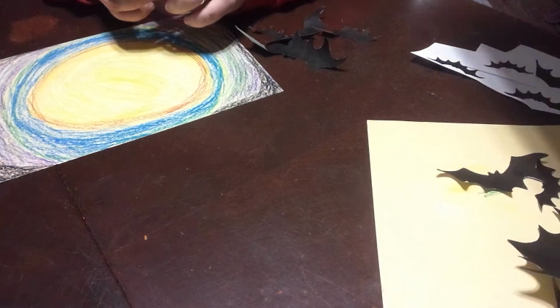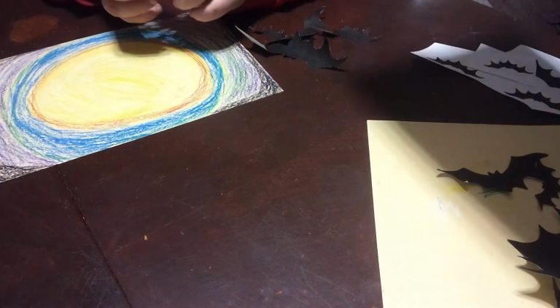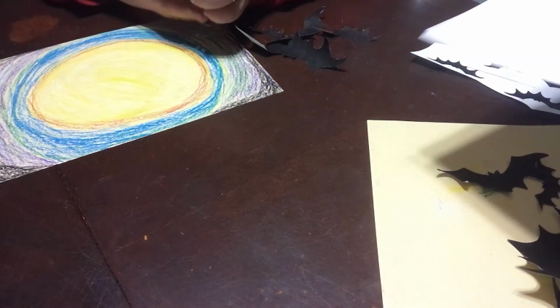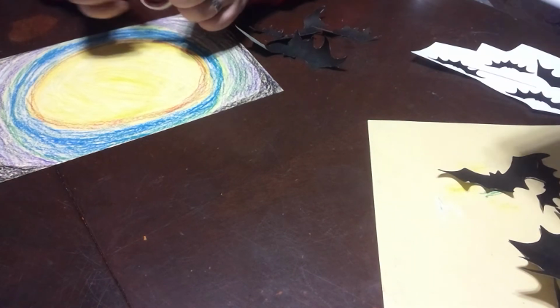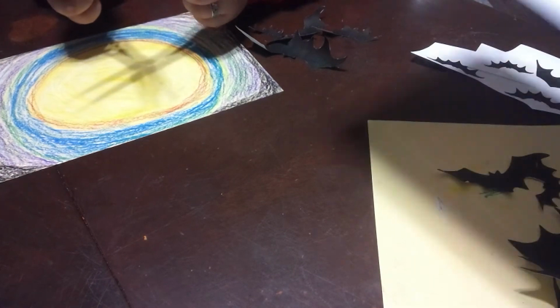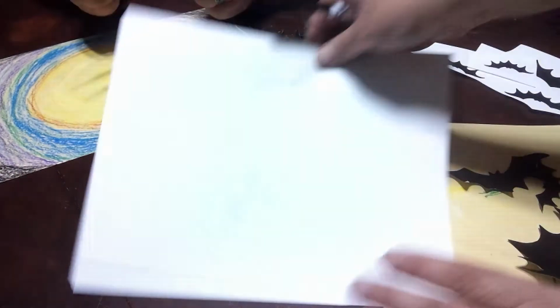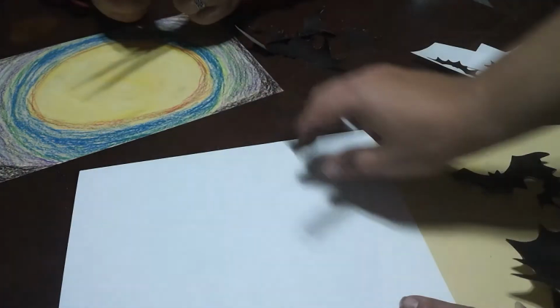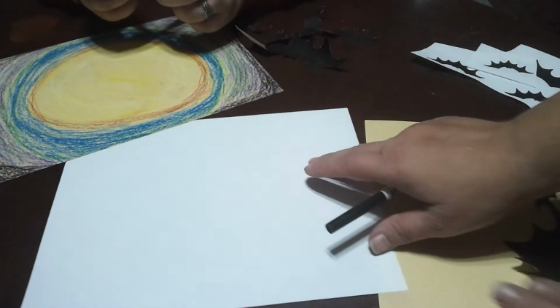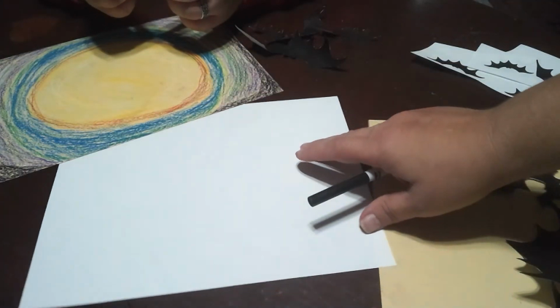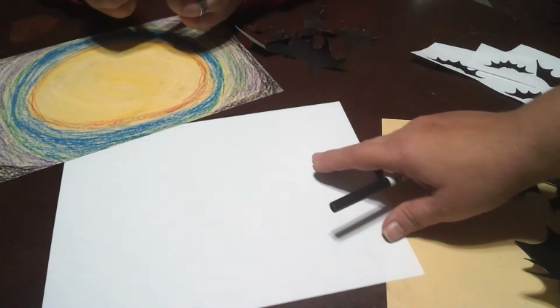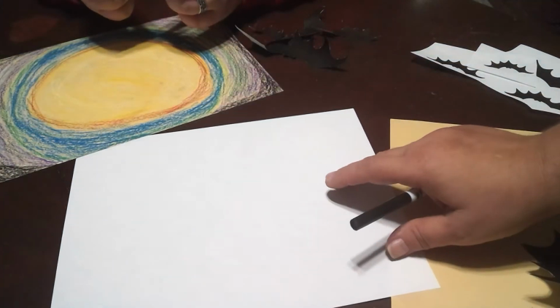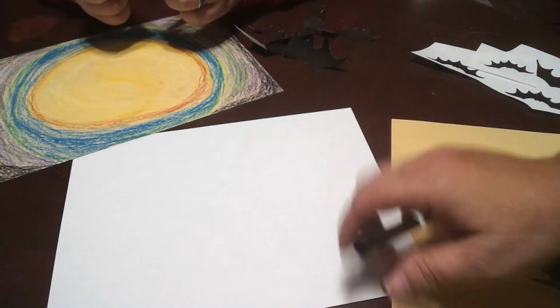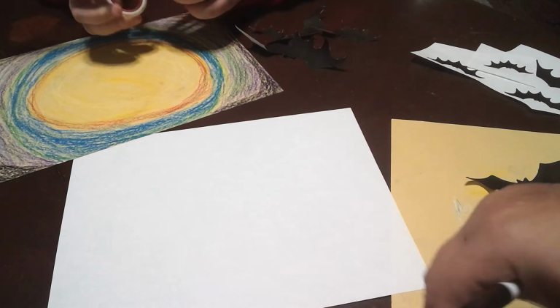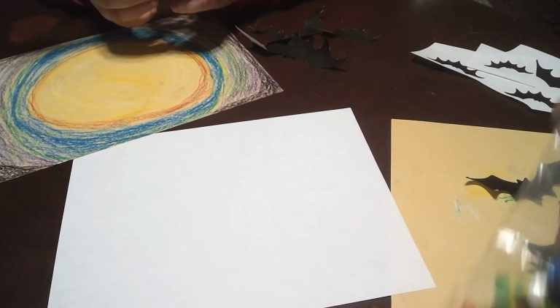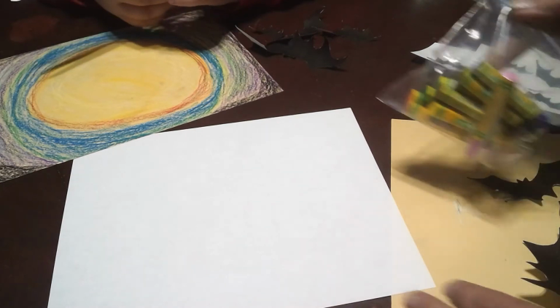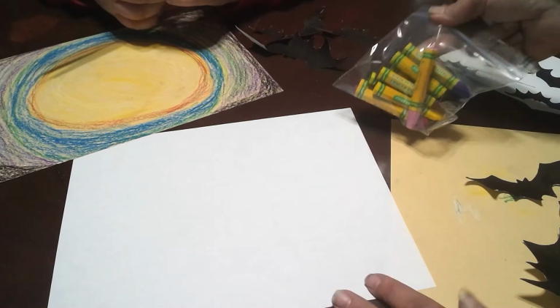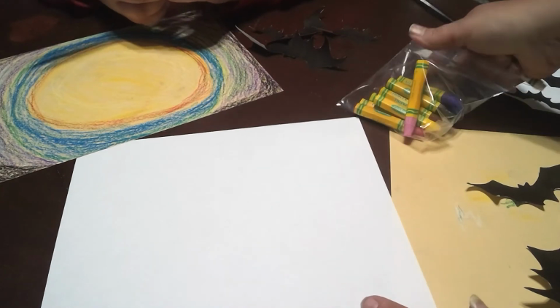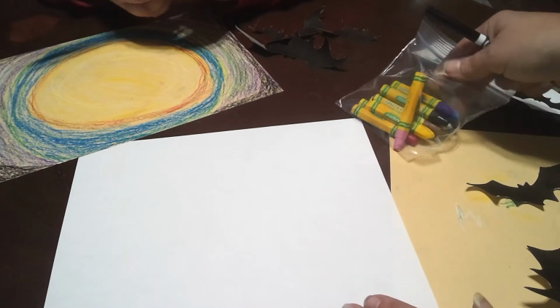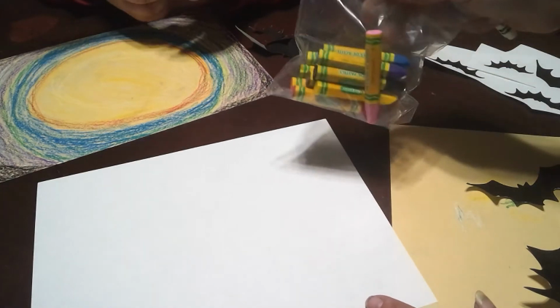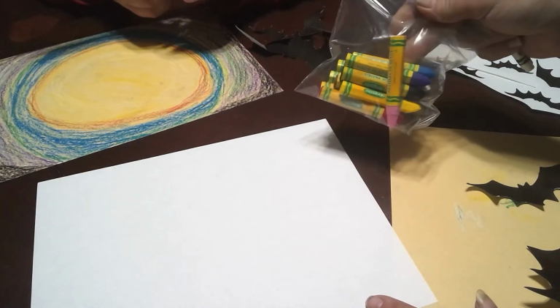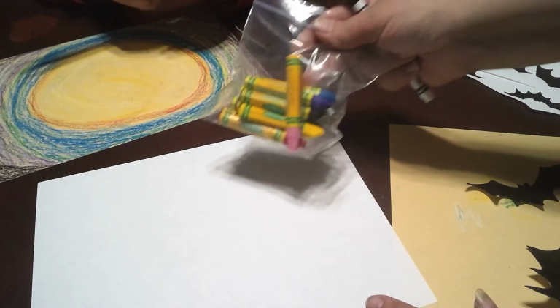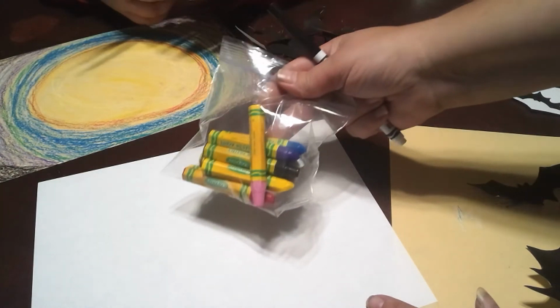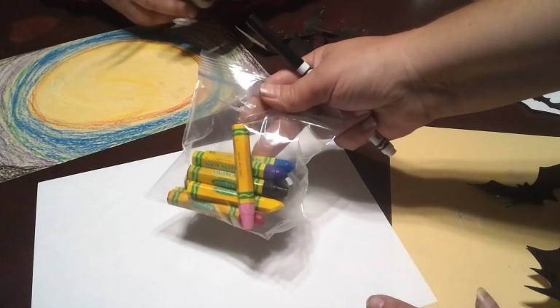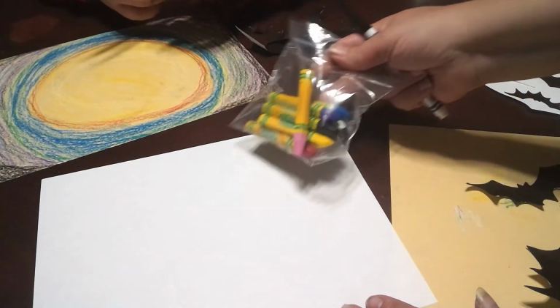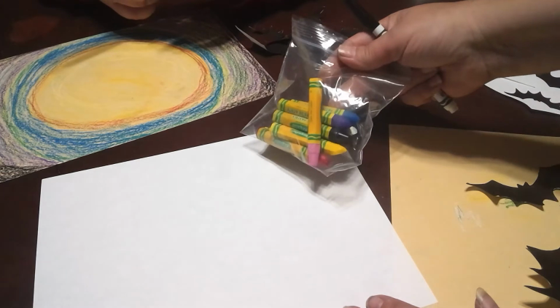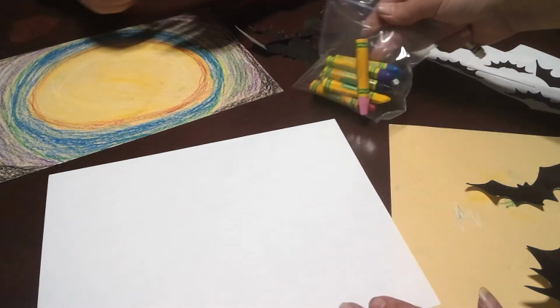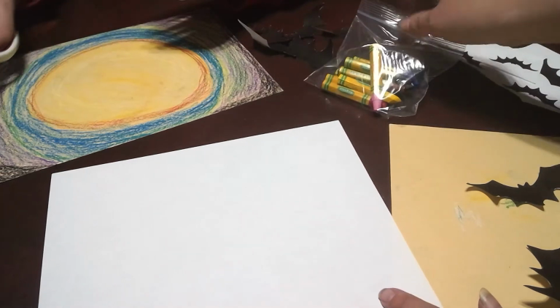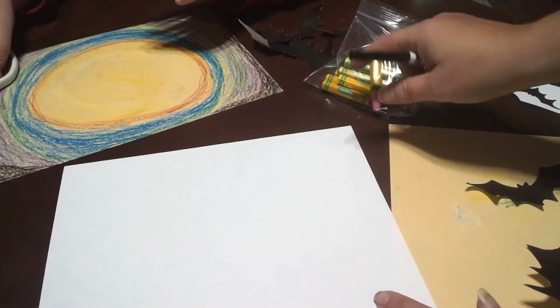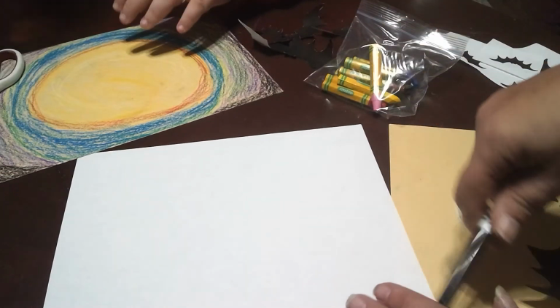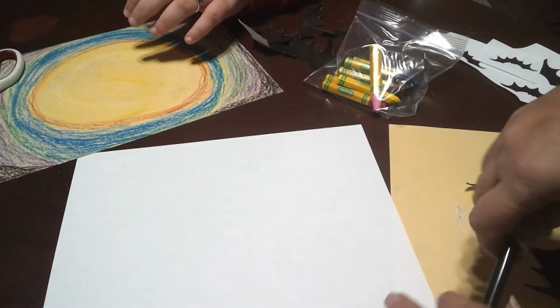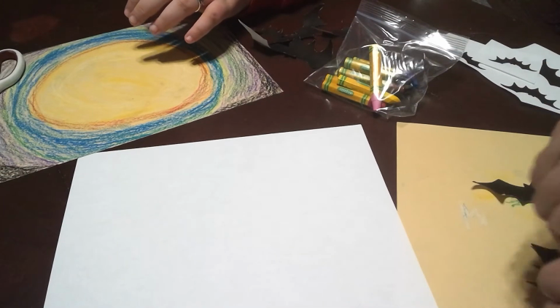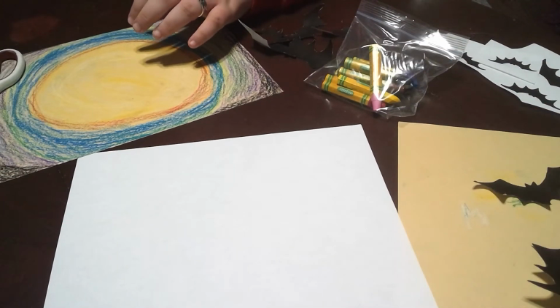We cut out some bats, but we need to show you how to draw one so that if you don't have the handout you can make your own. Now we're done with our pastels, so we want to make sure they're back in the baggie and they're all in there, even if they broke.